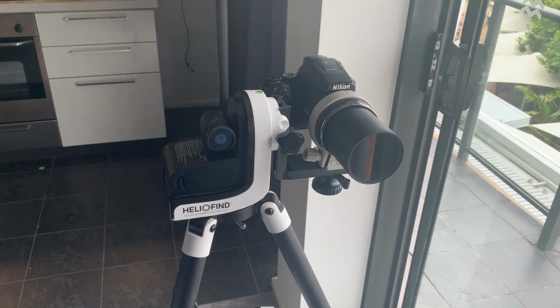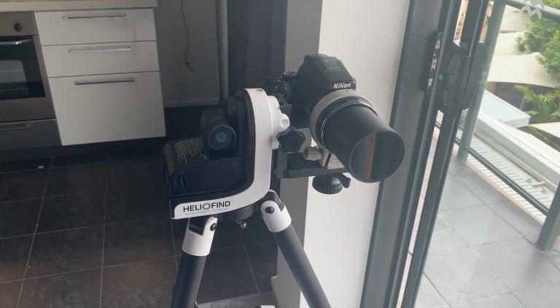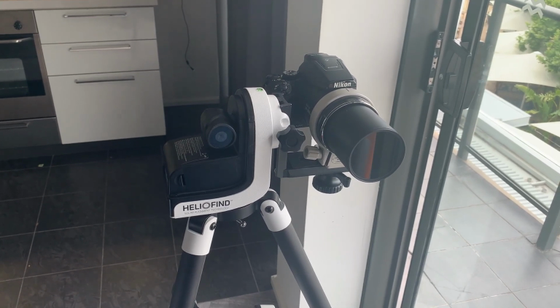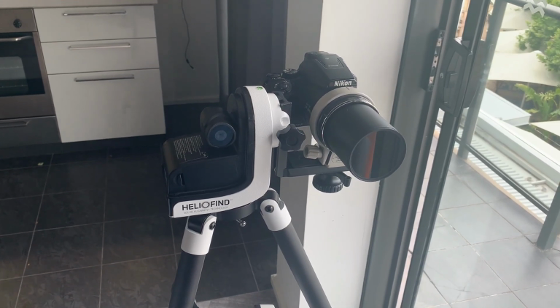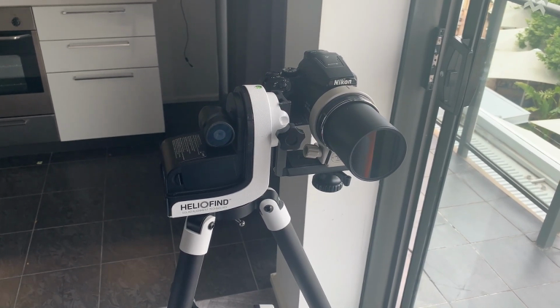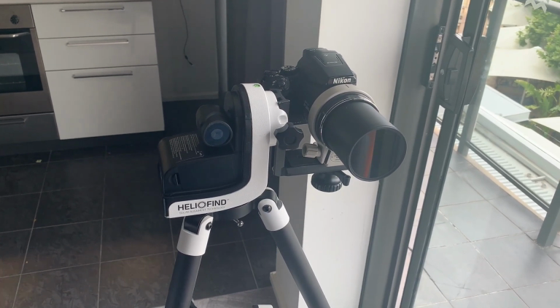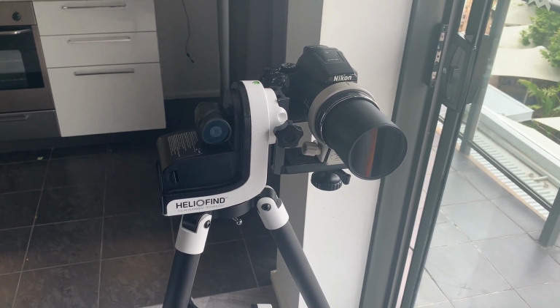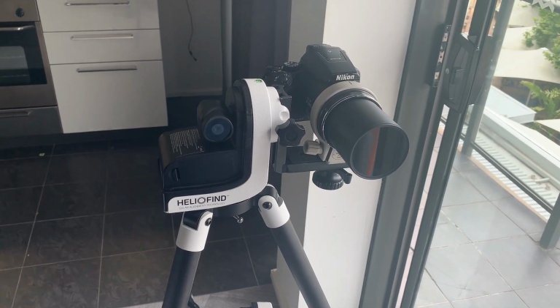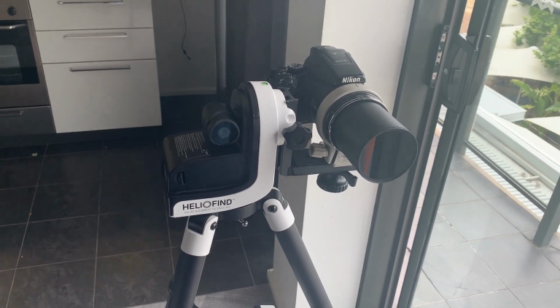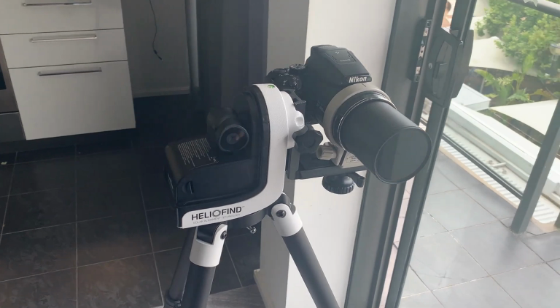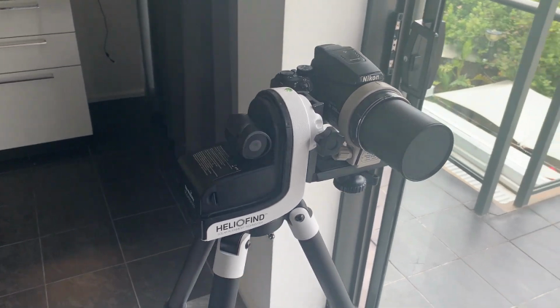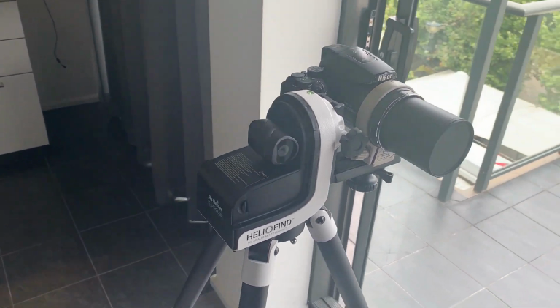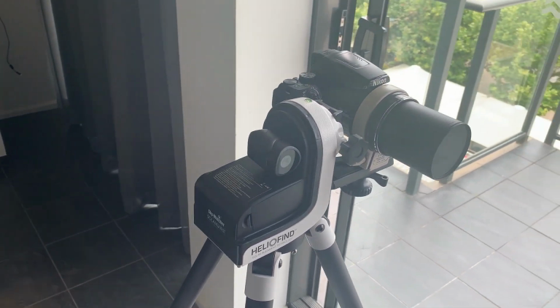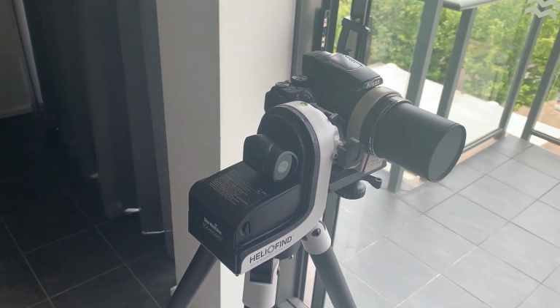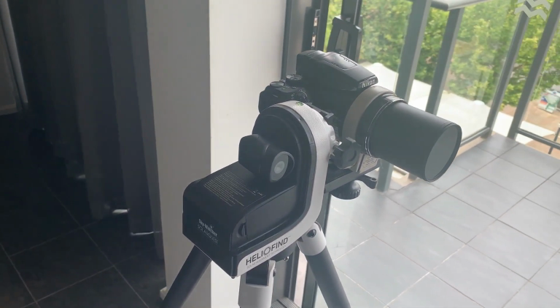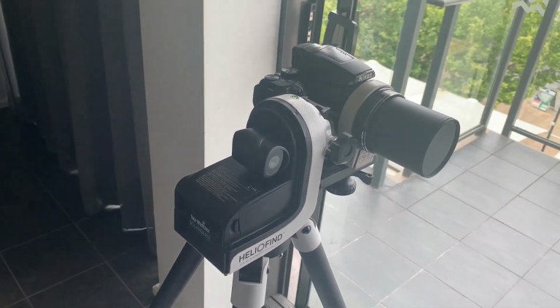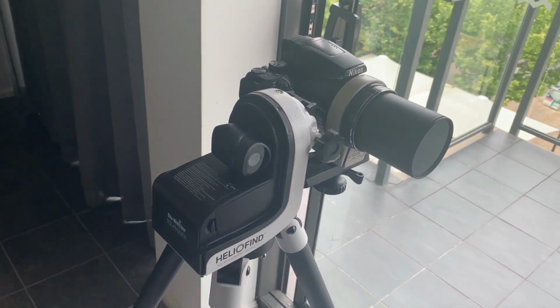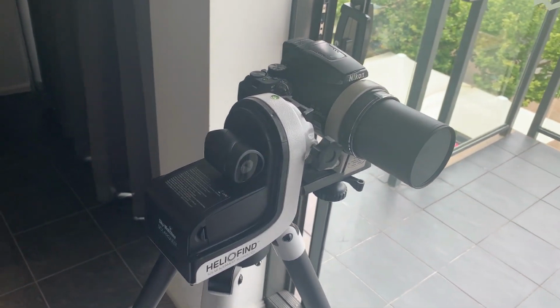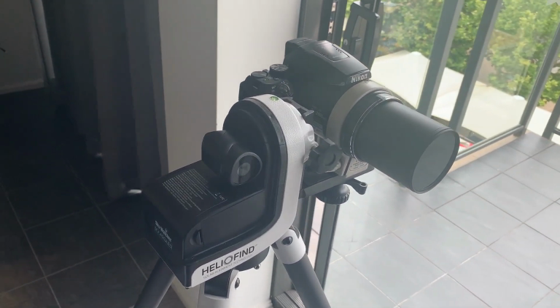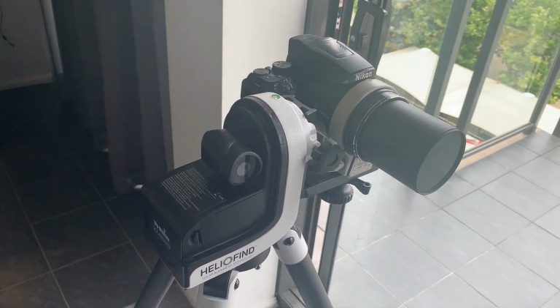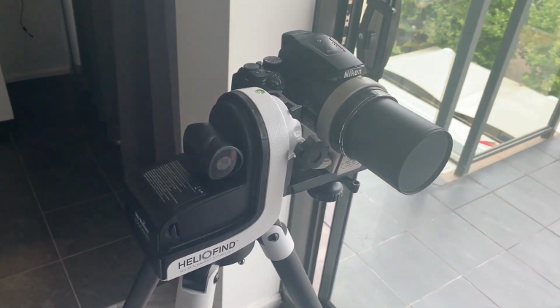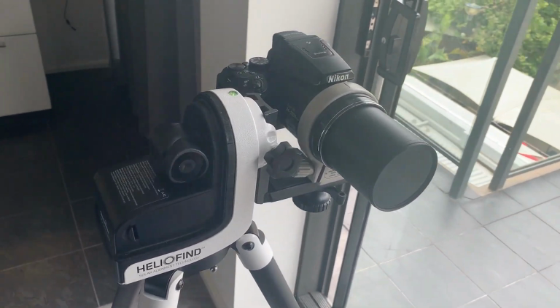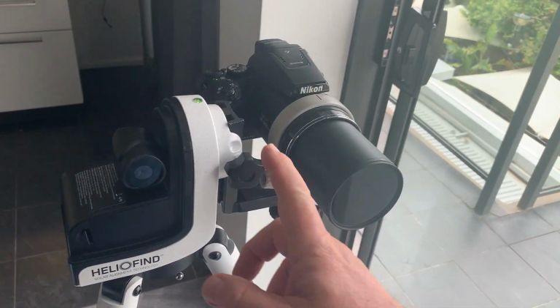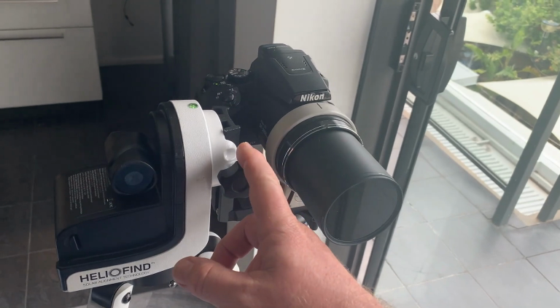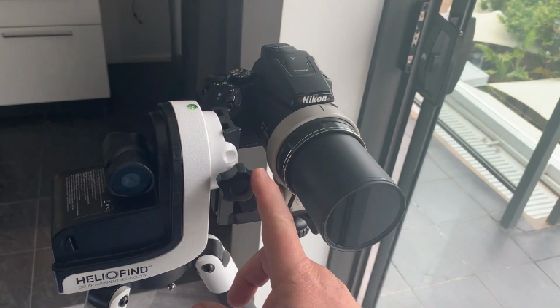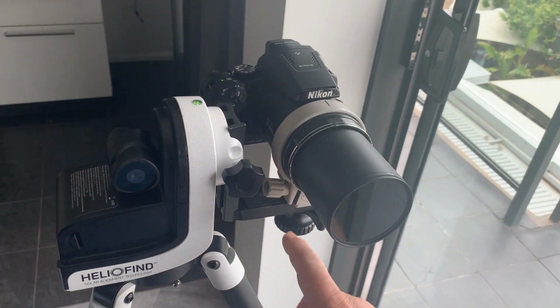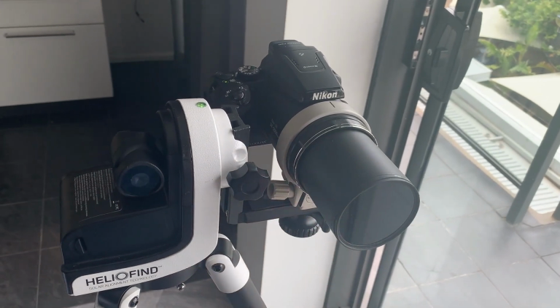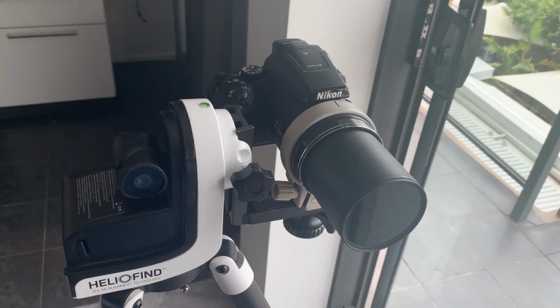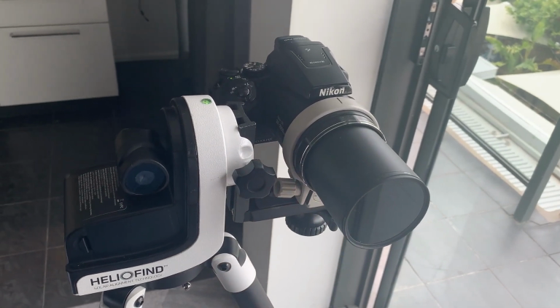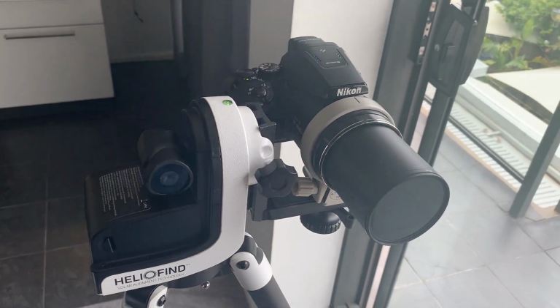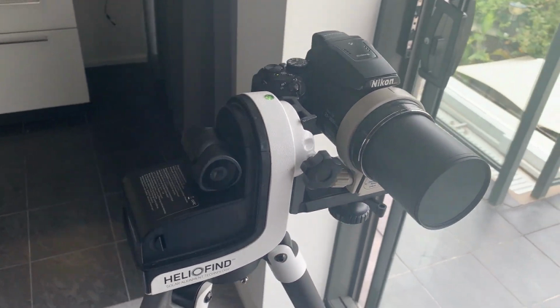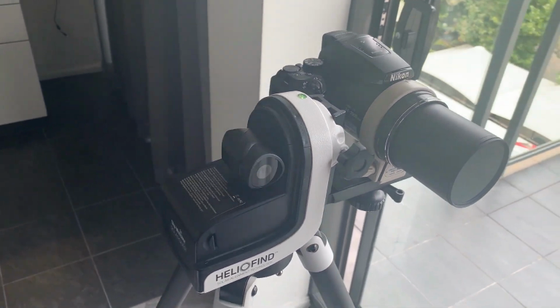Just a quick video to show you this Skywatcher SolarQuest mount. It is a dedicated solar tracker. It can be used with a telescope but as you can see here I'm using it with the P900 camera and it works very well.